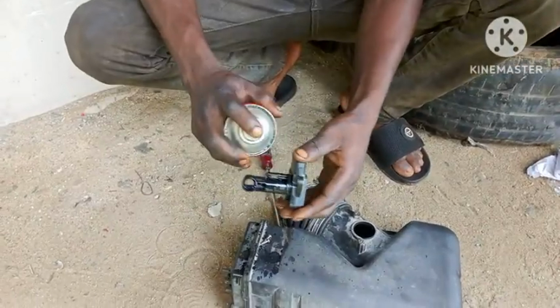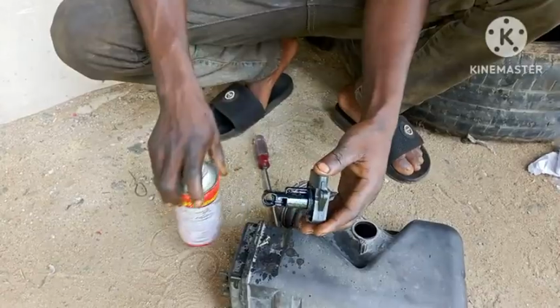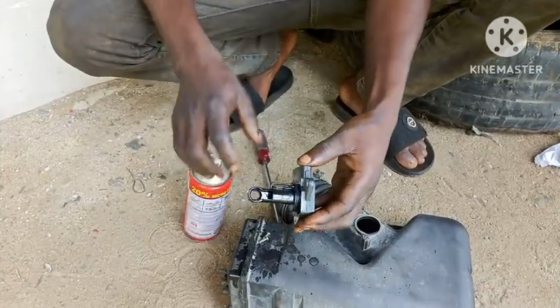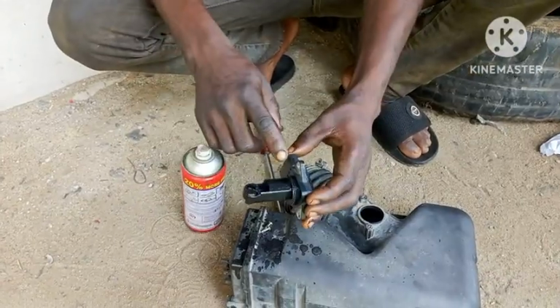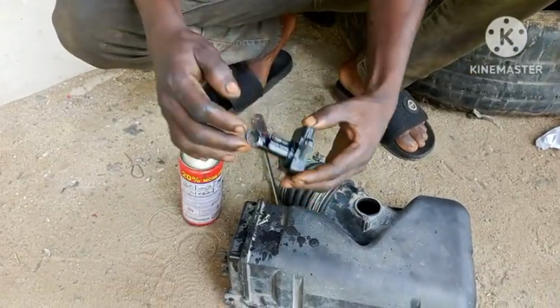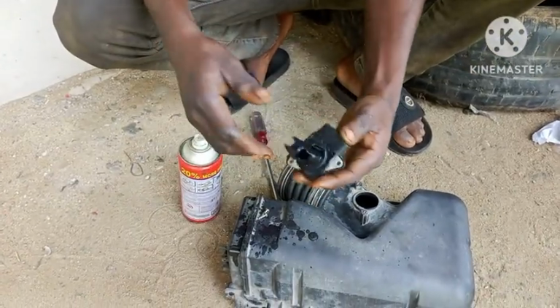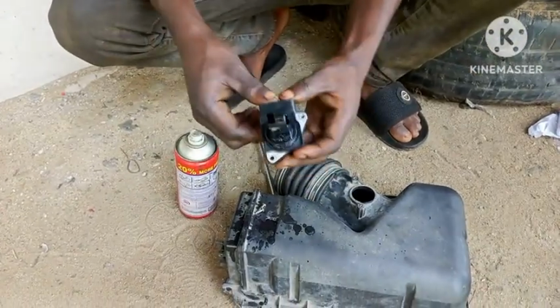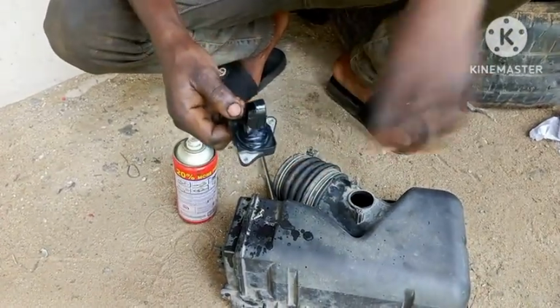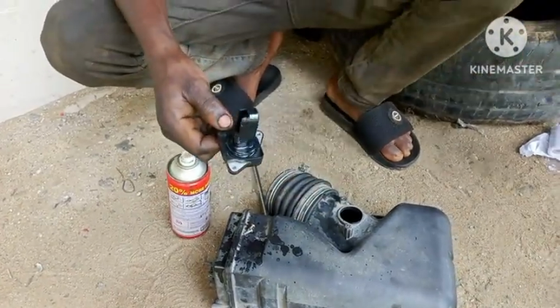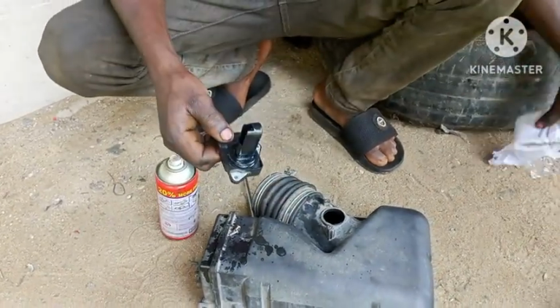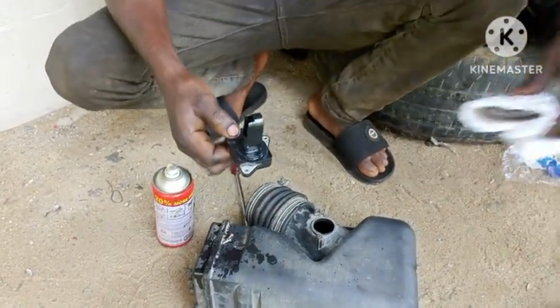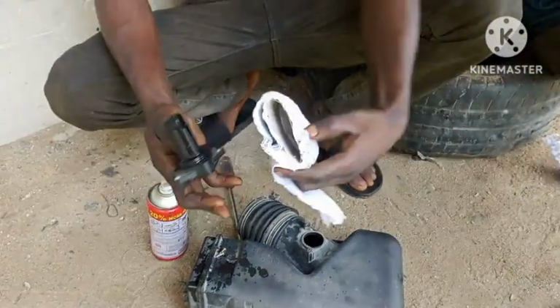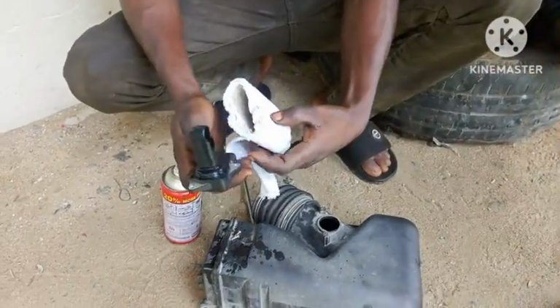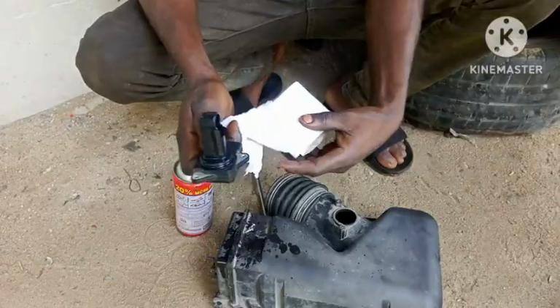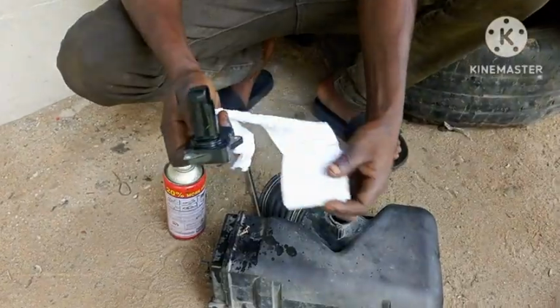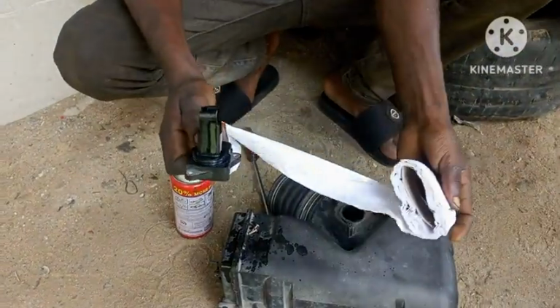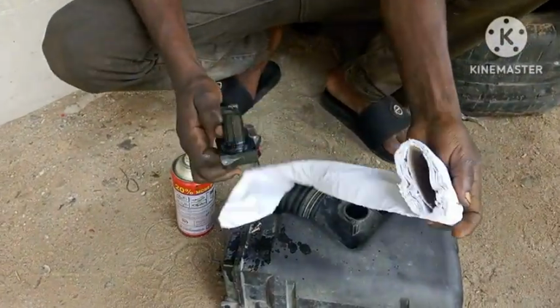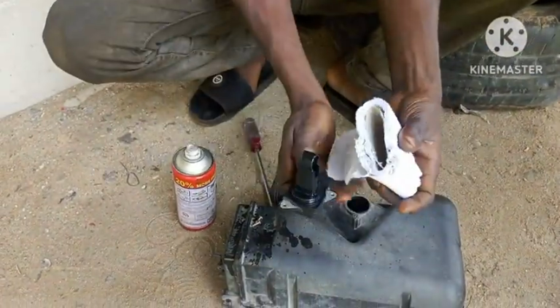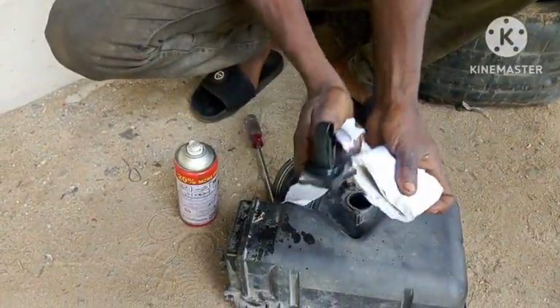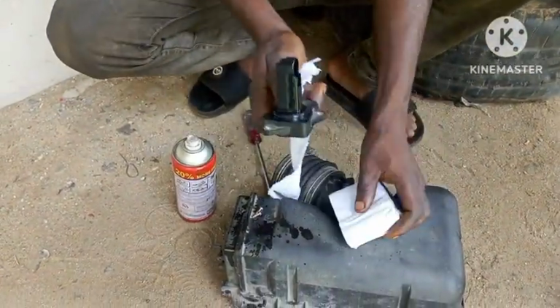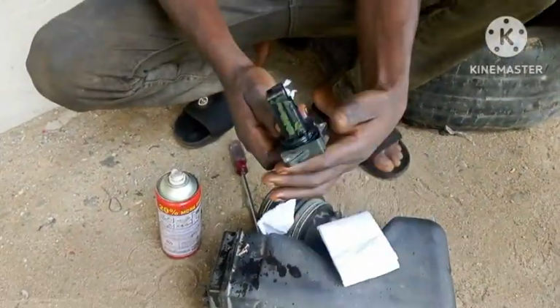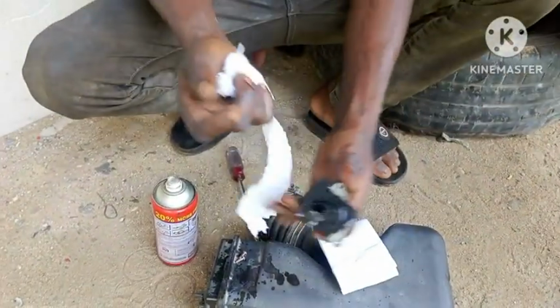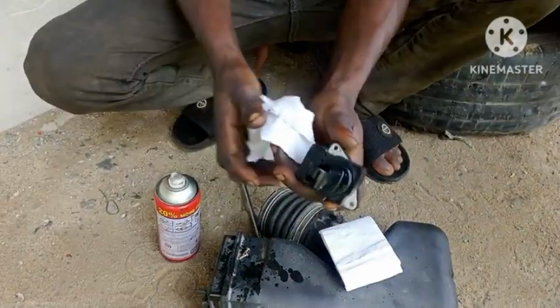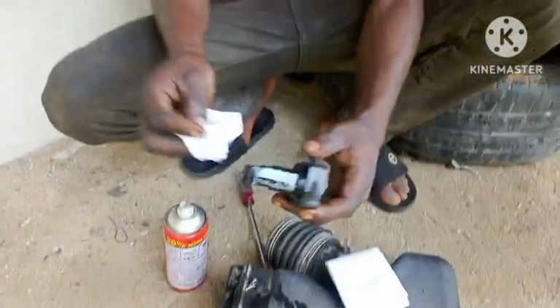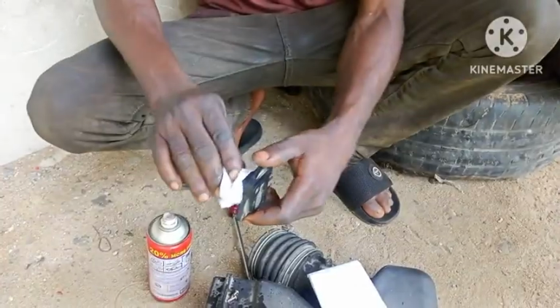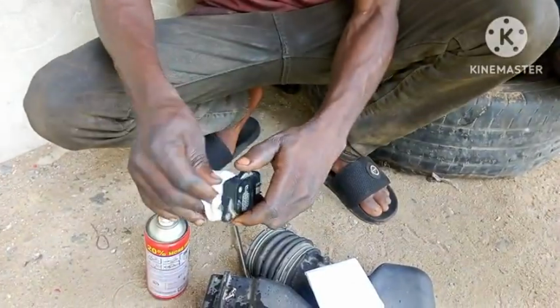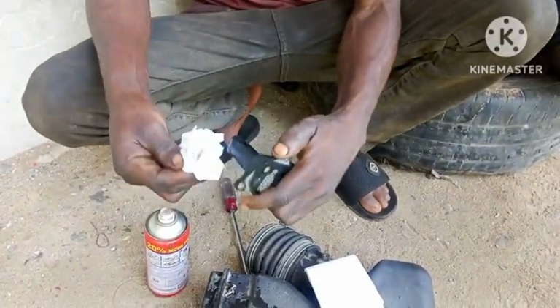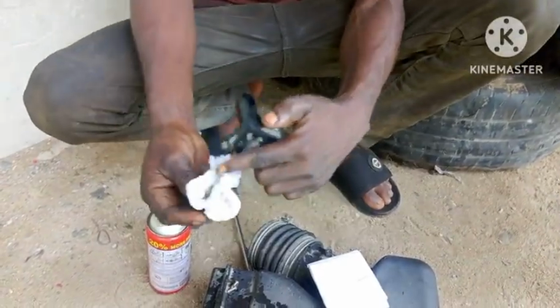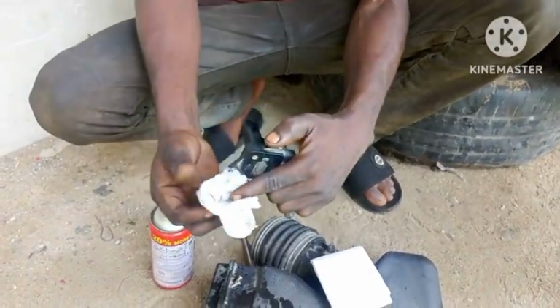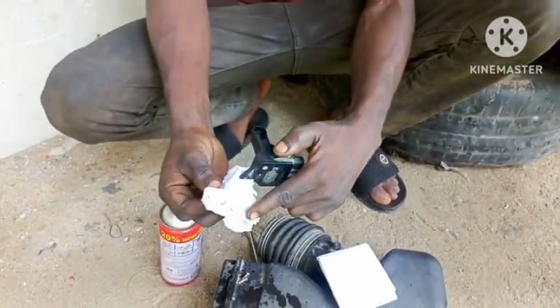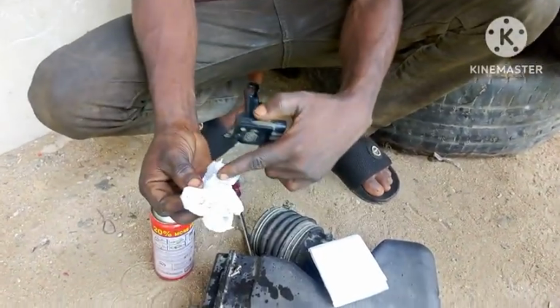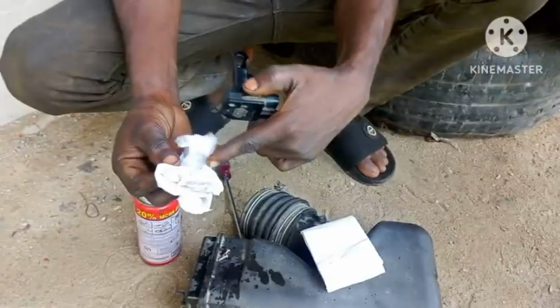After spraying for a while, you can use a cloth to clean off the dirt. You can see how dirty it is — this sensor has a lot of buildup on it.